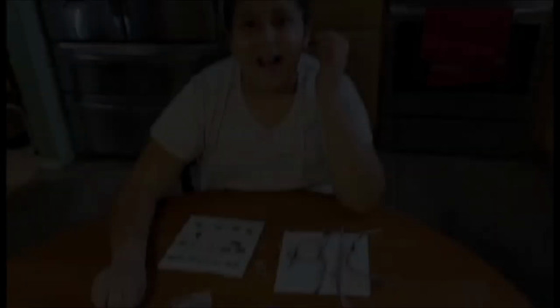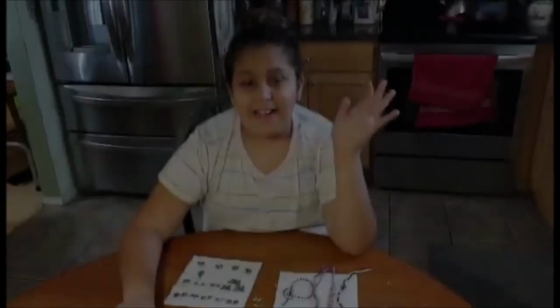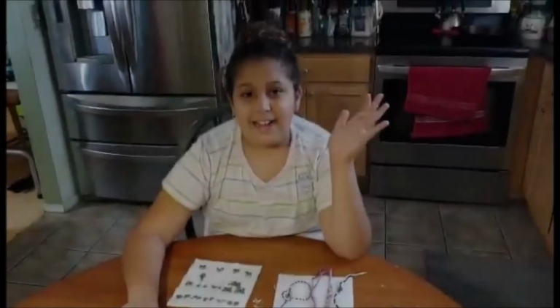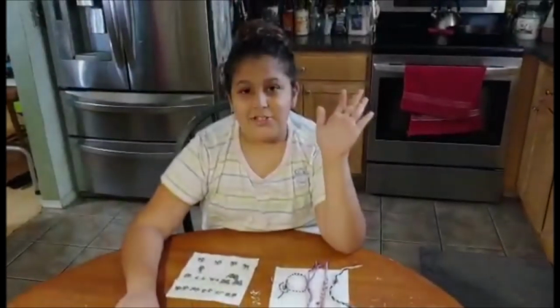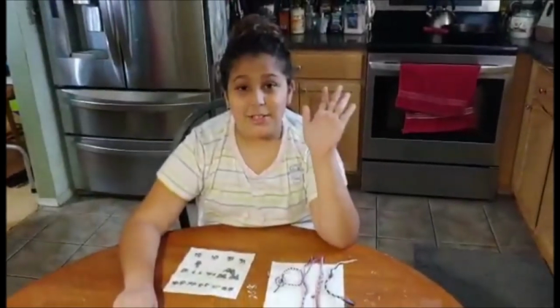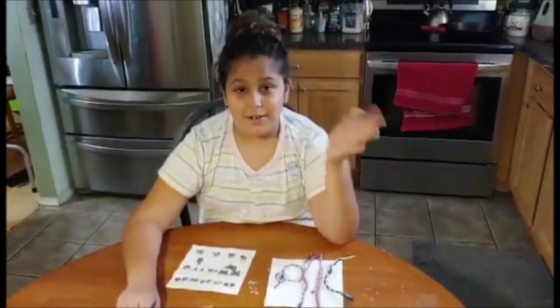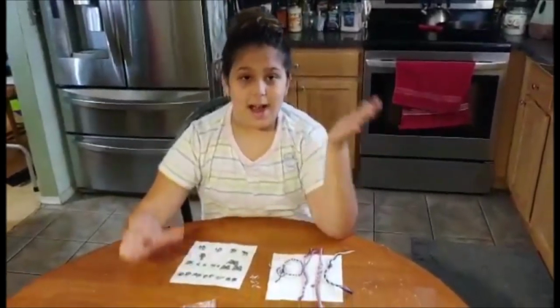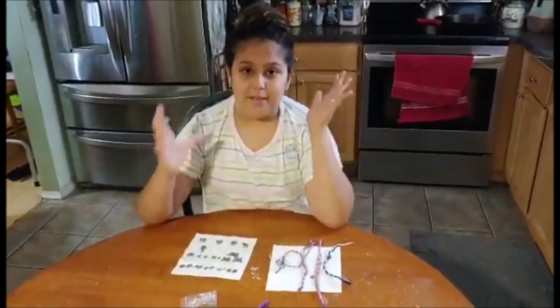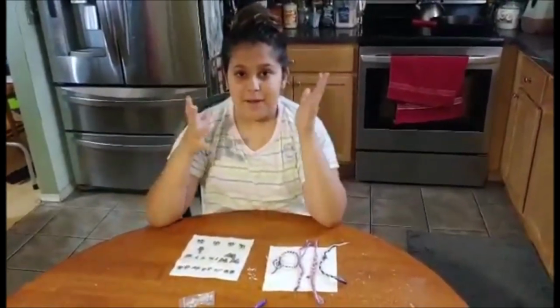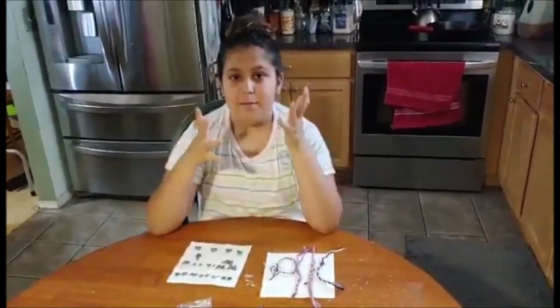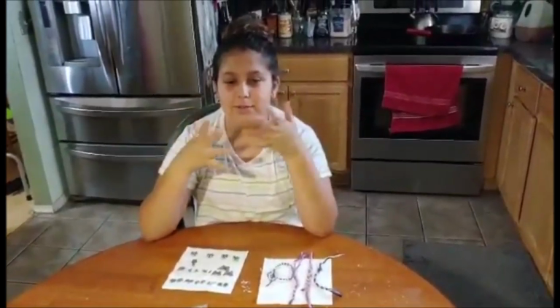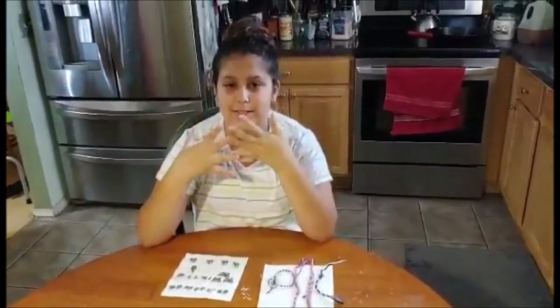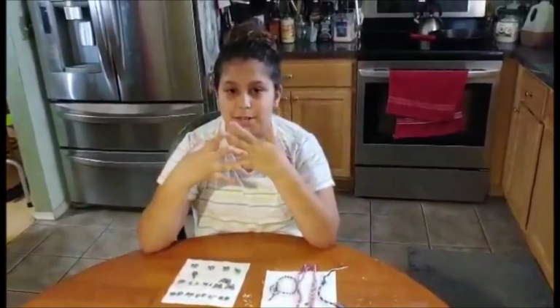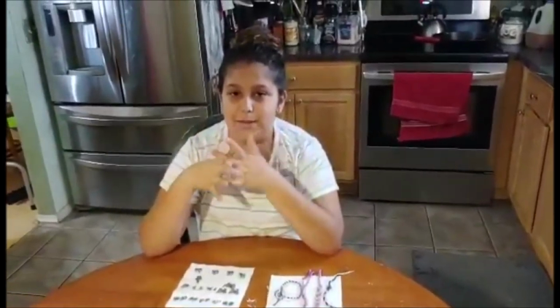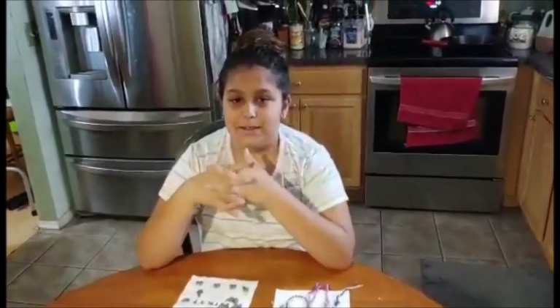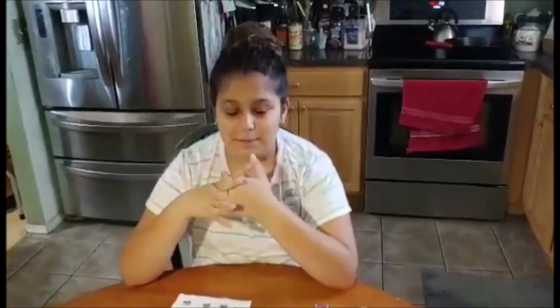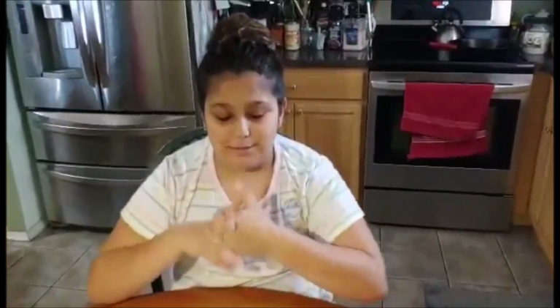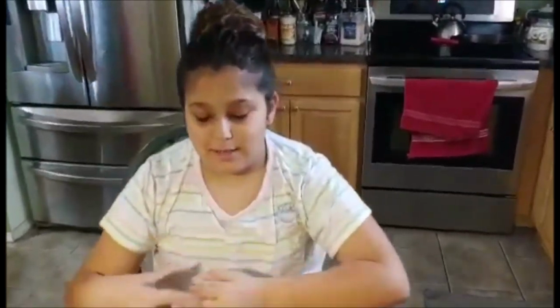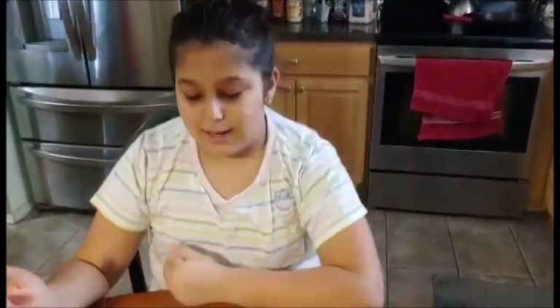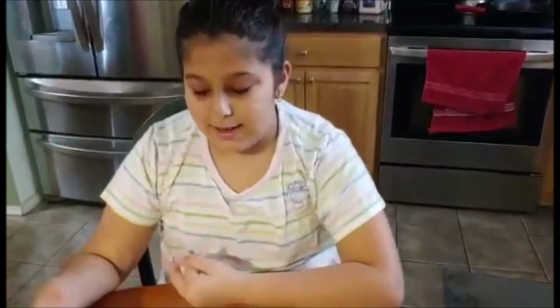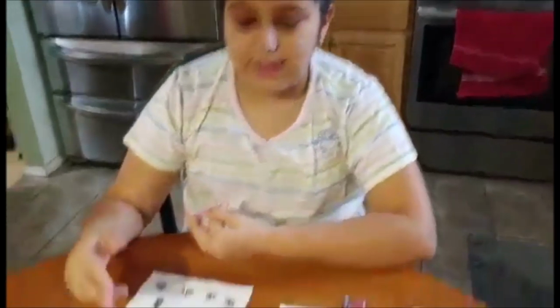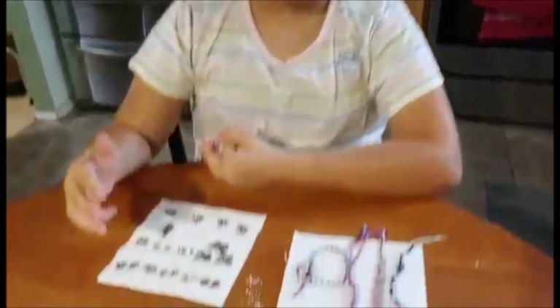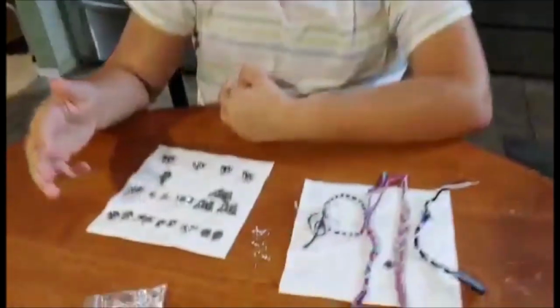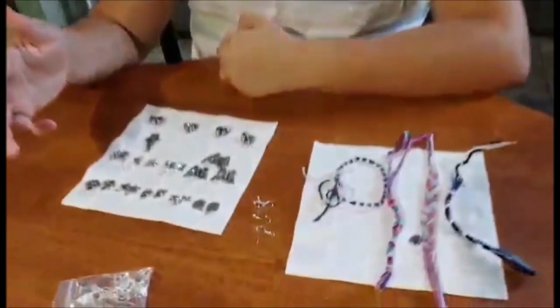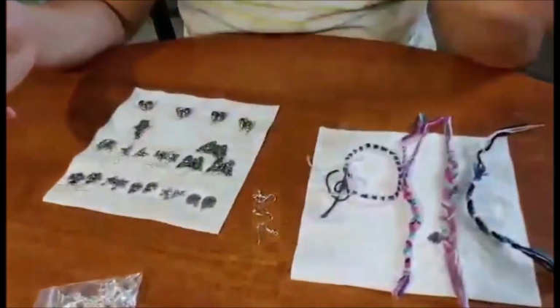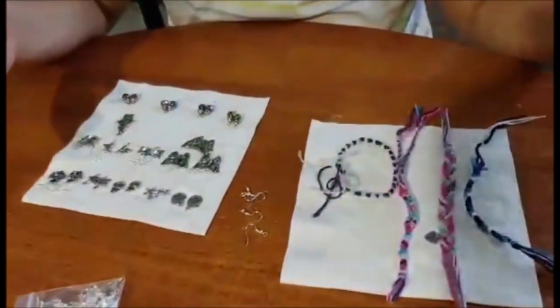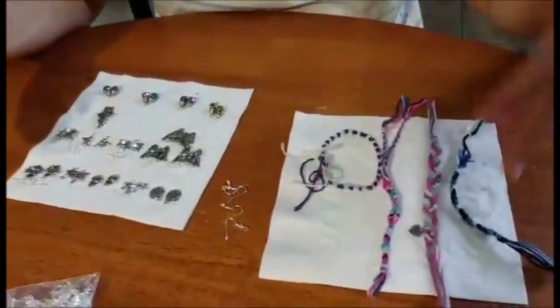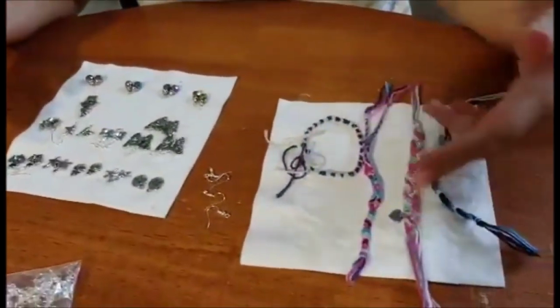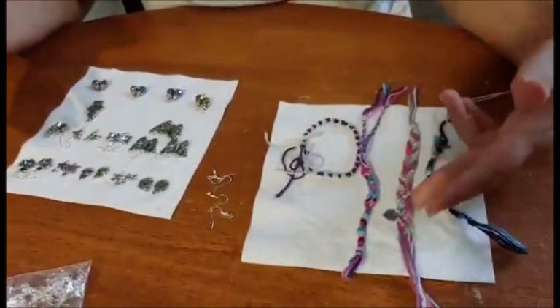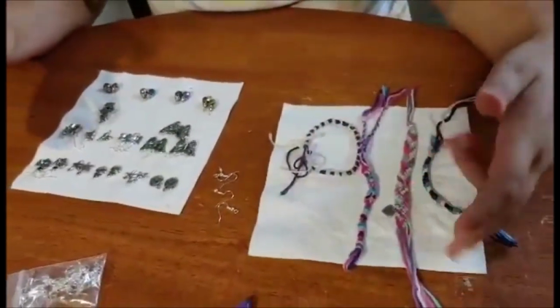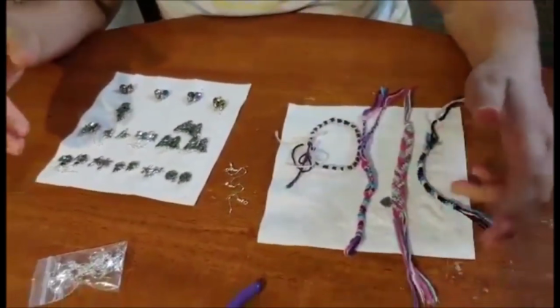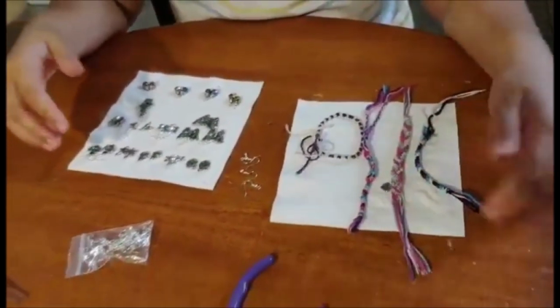Hi guys, so just so you know, I have a pop-up jewelry shop where I'm selling necklaces, earrings, and hand-woven bracelets.